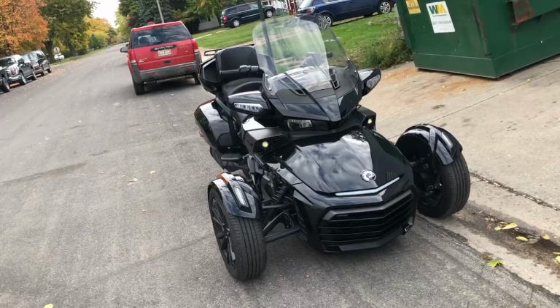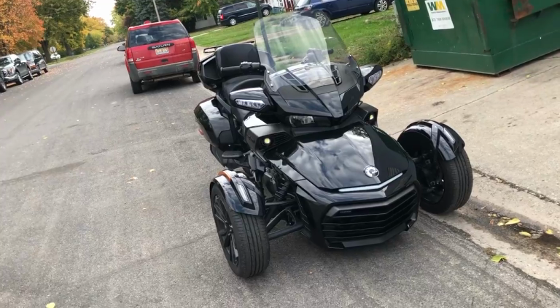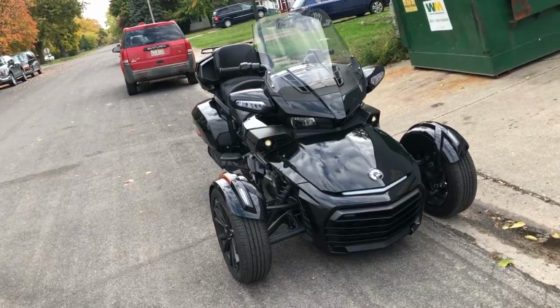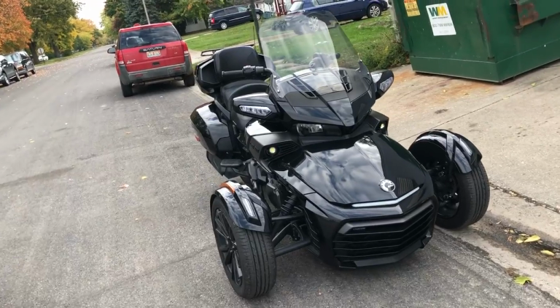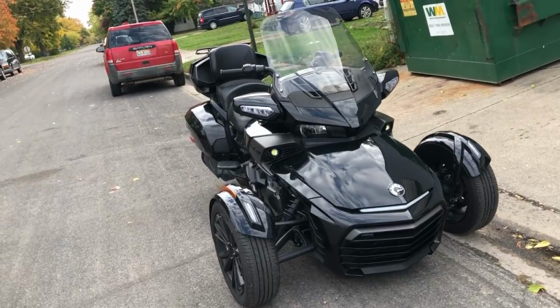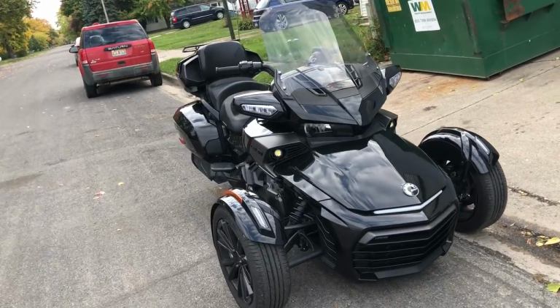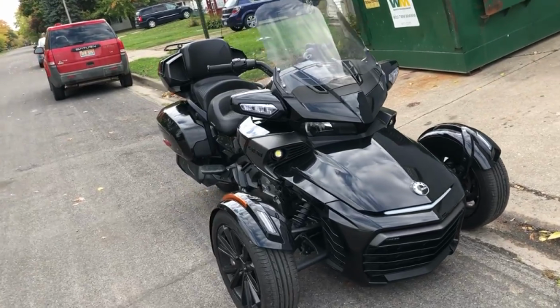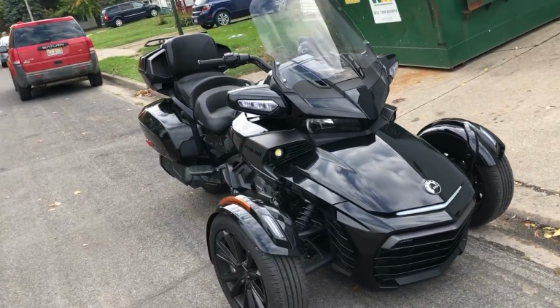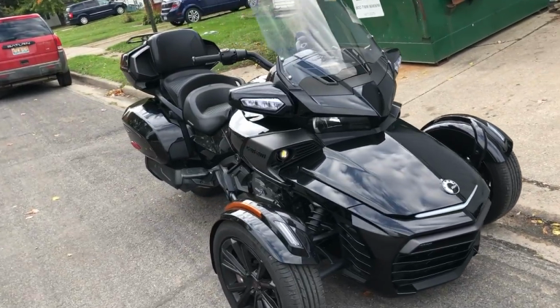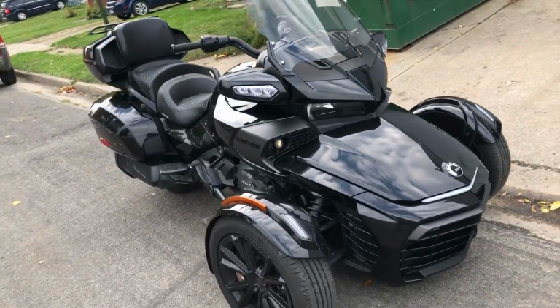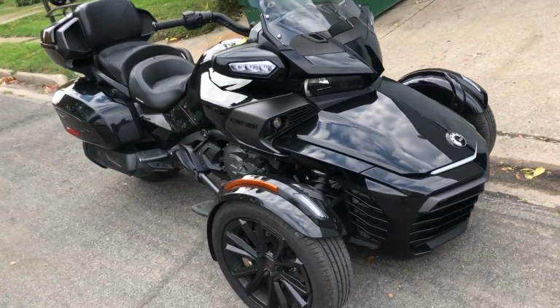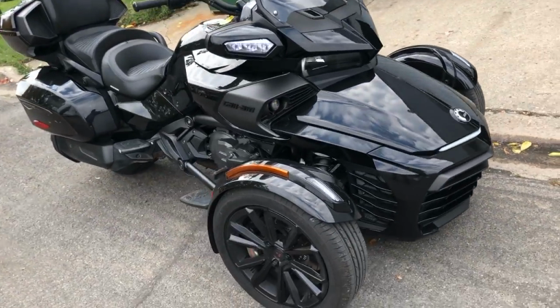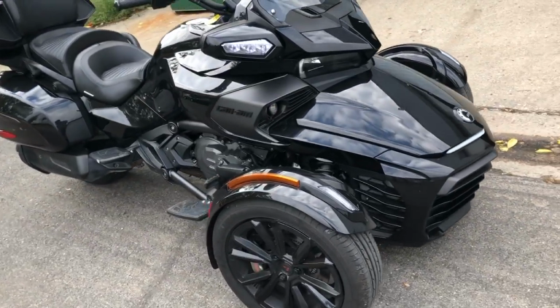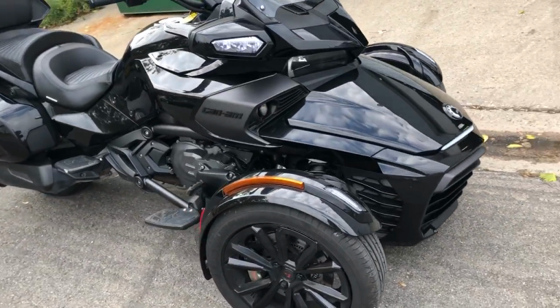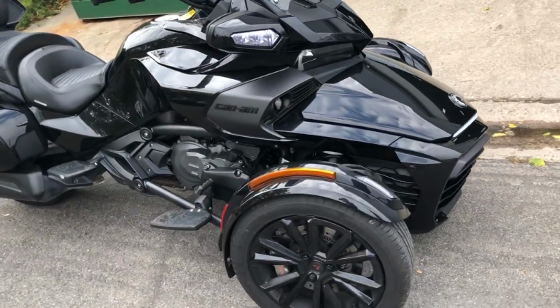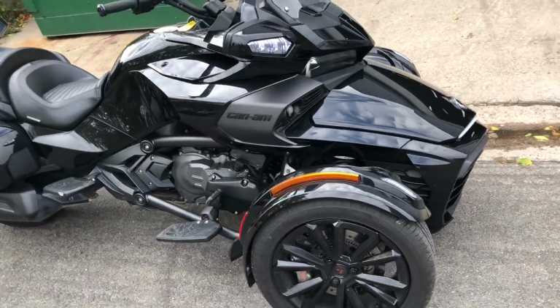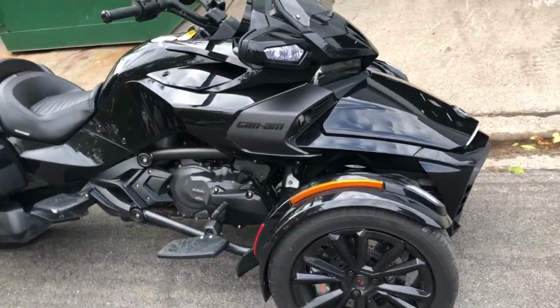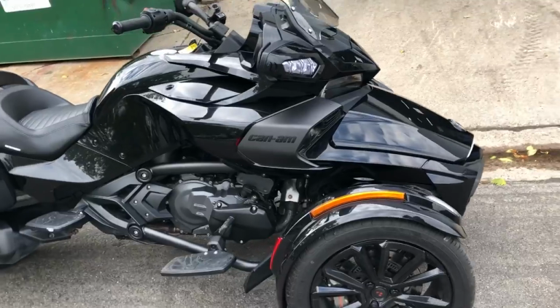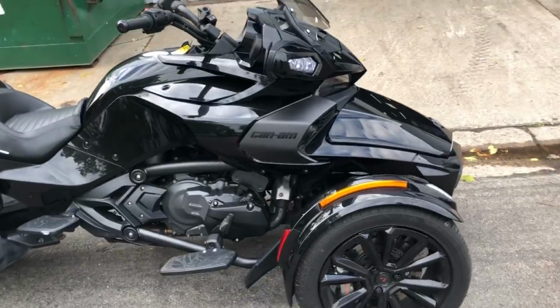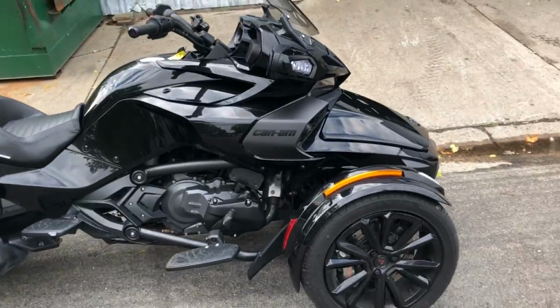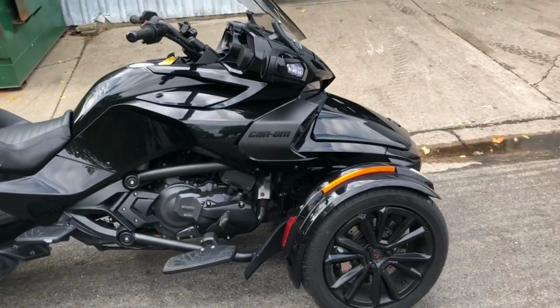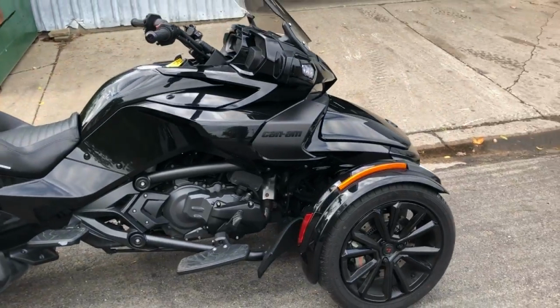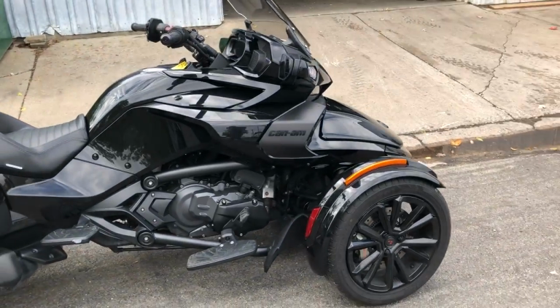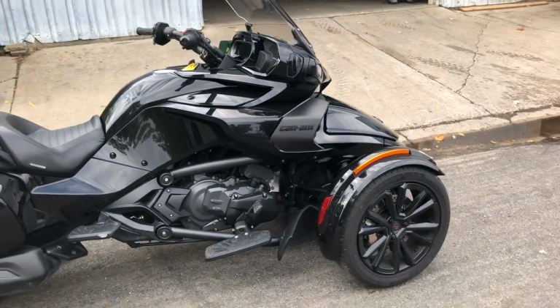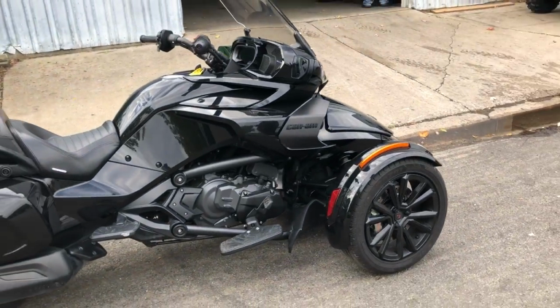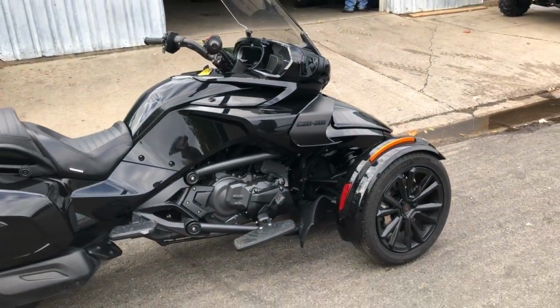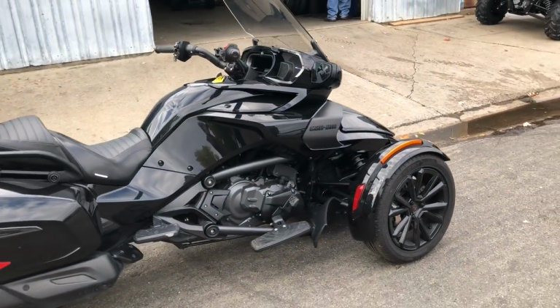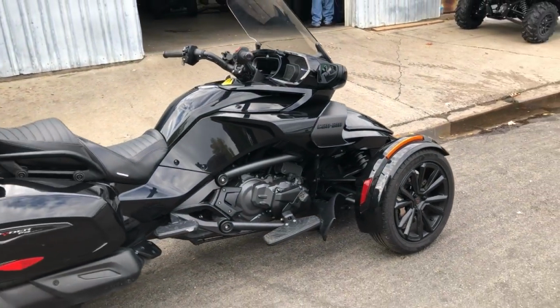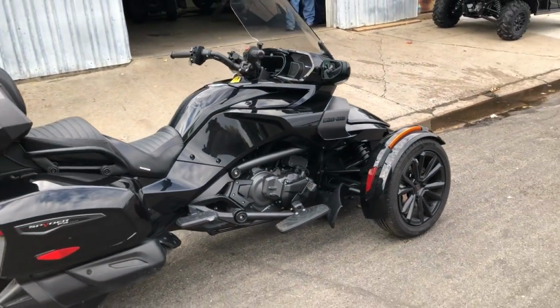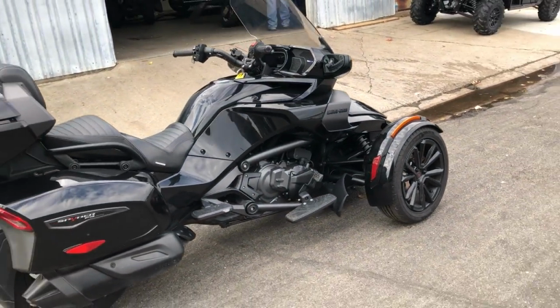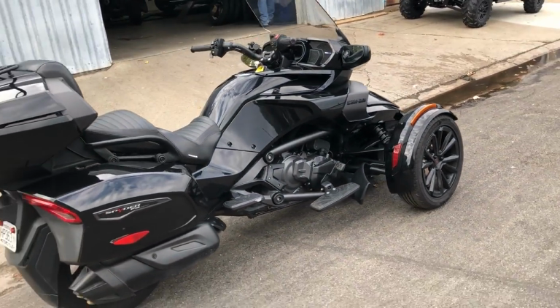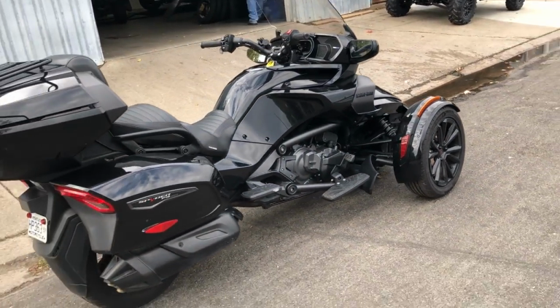It's approval powersports.com here doing some videos on some bikes that just came in. Anybody looking for a Spider? We finally got one — it's an '18 Can-Am Spider F3 Limited SE6 for sale.